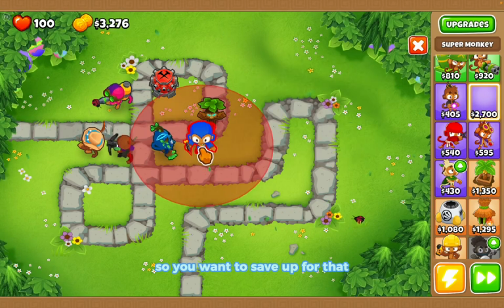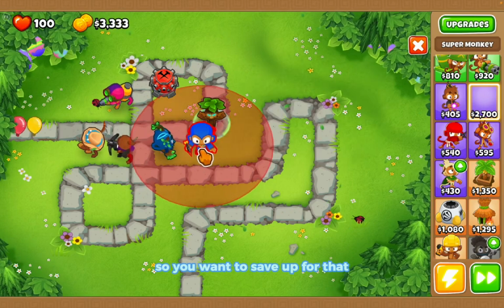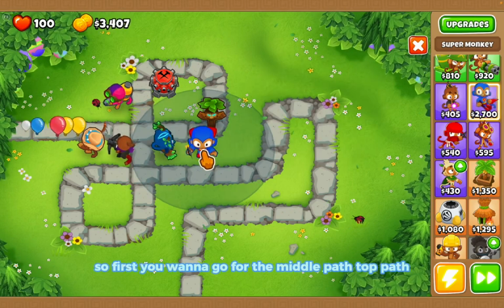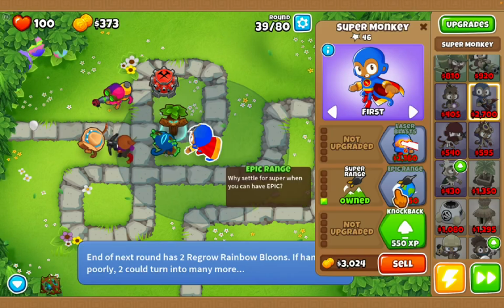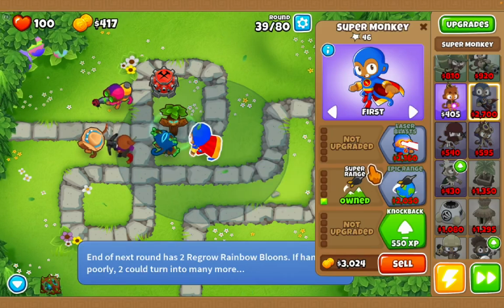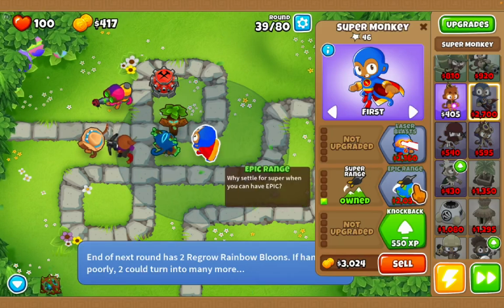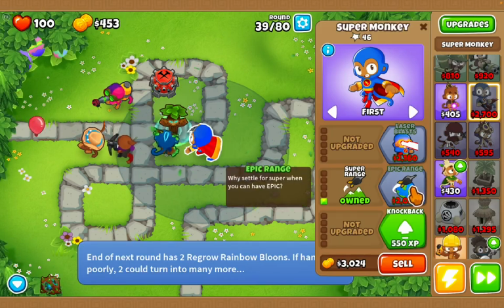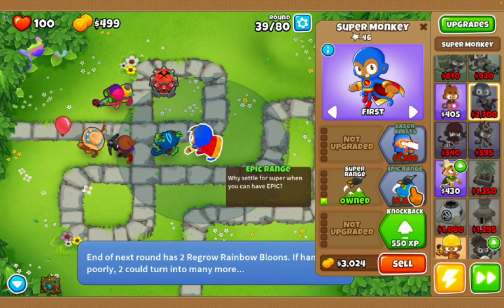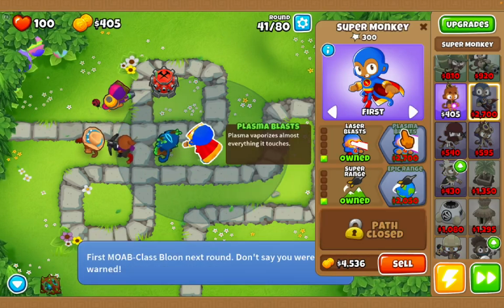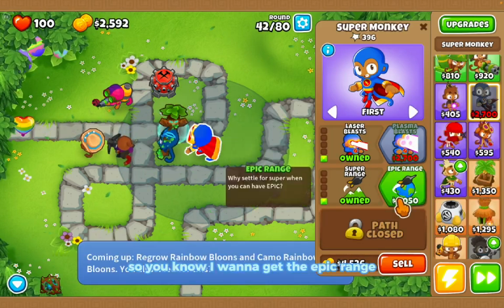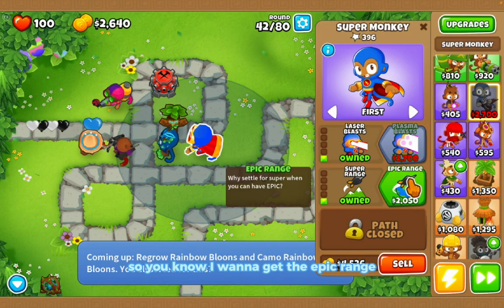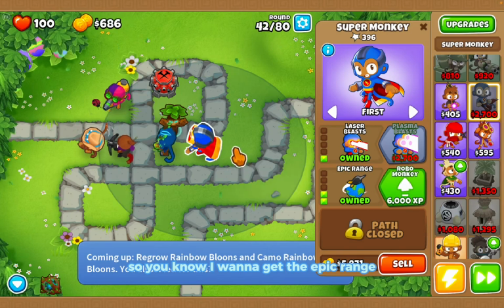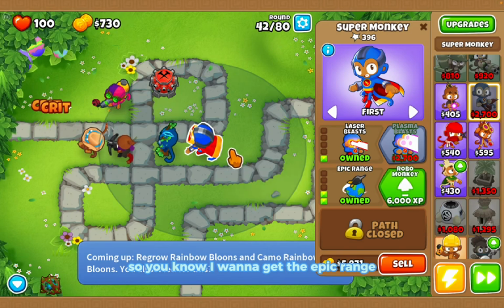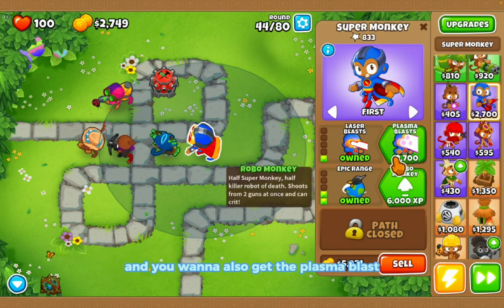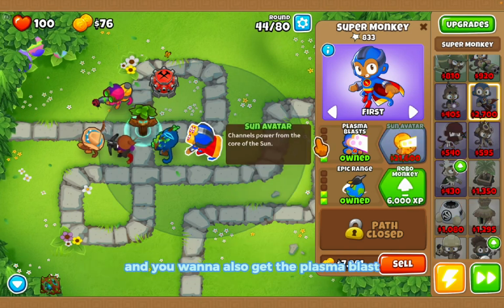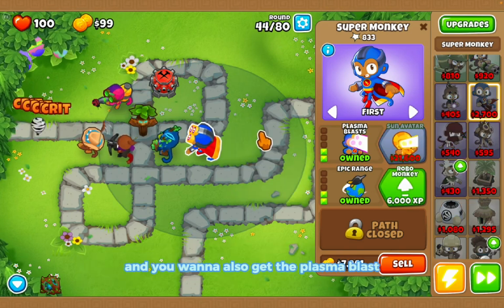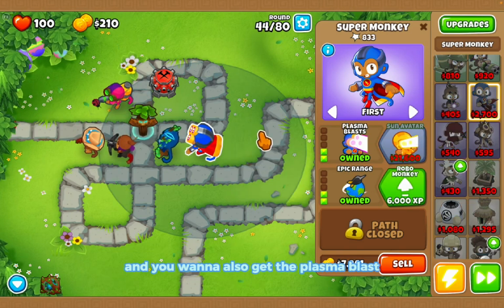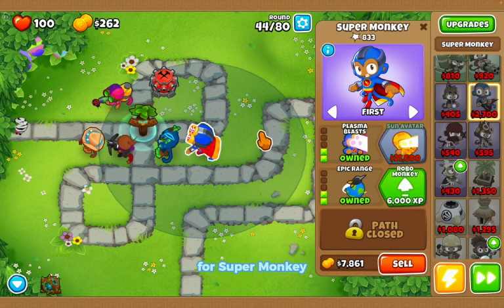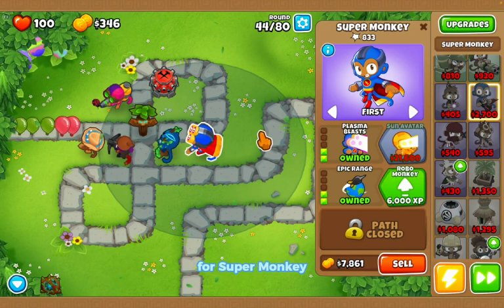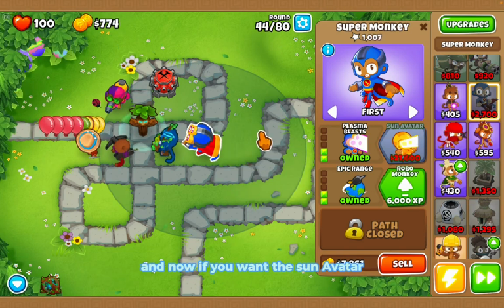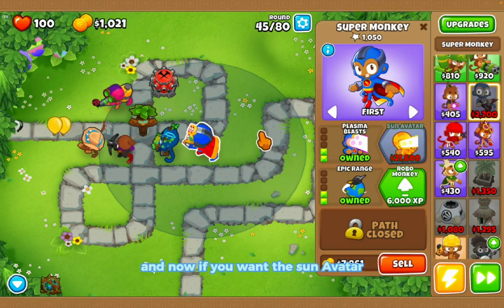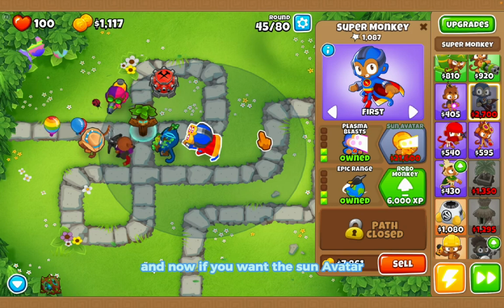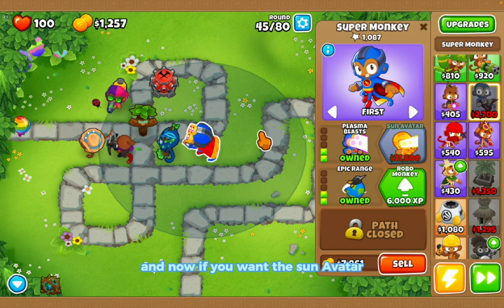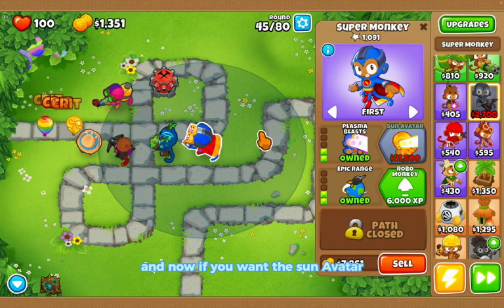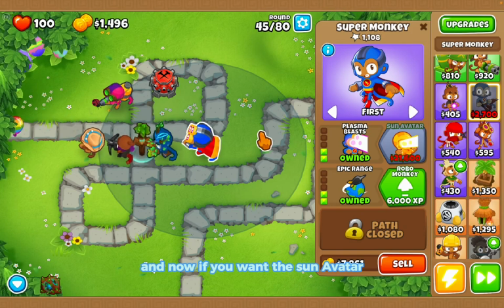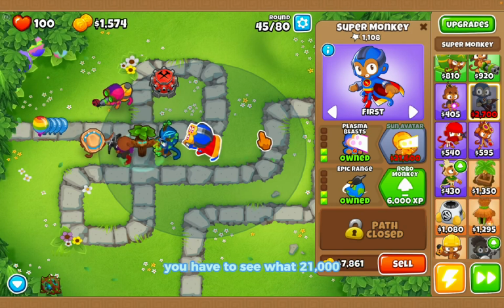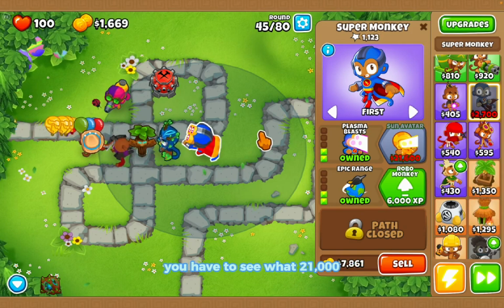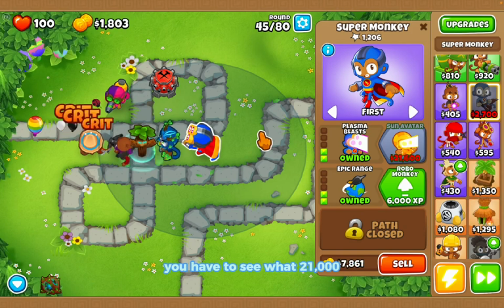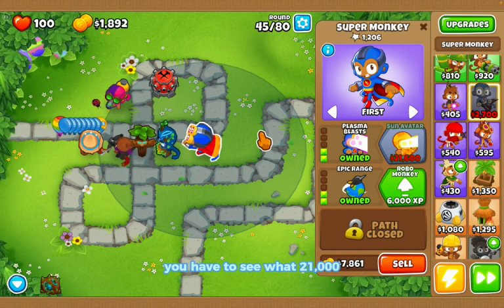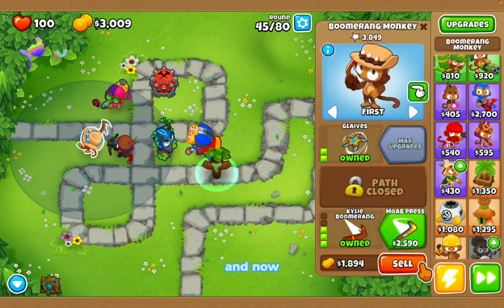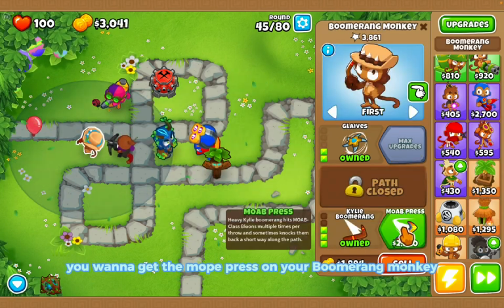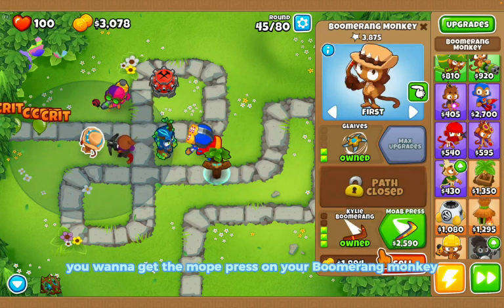For the super monkey, first go for the middle path, then the top path. Get the epic range and the plasma blast upgrades. If you want the sun avatar, you'll have to save up 21,000.